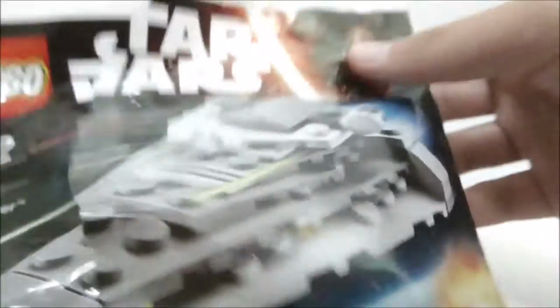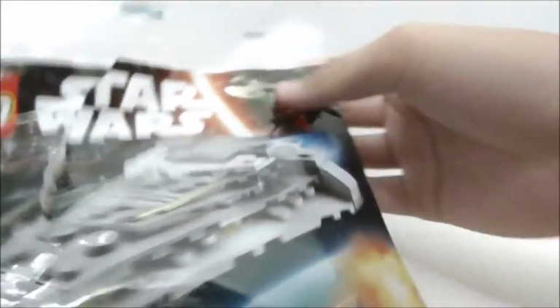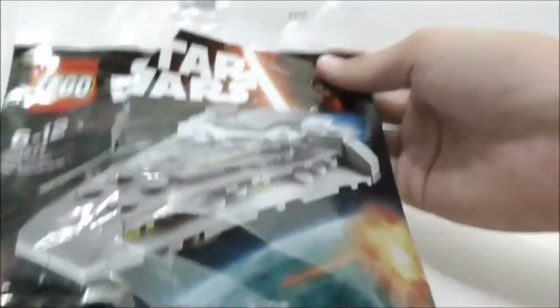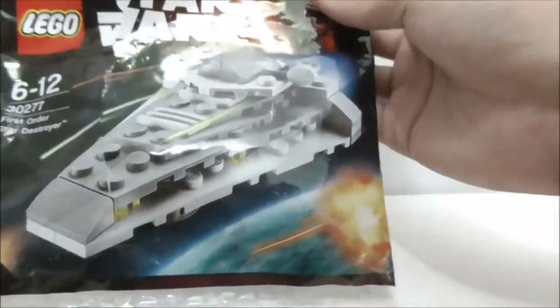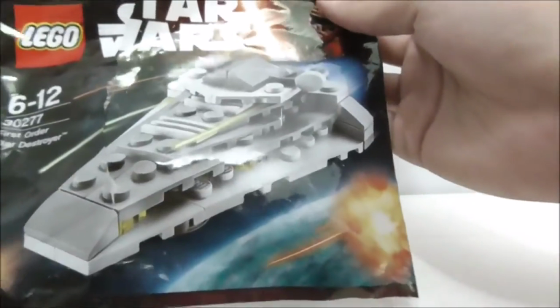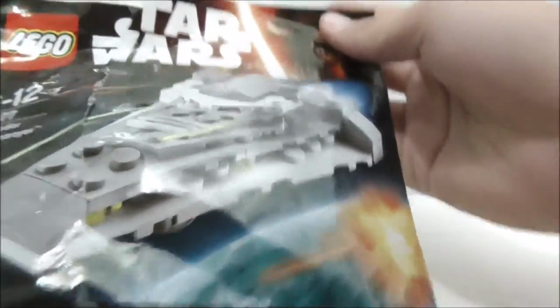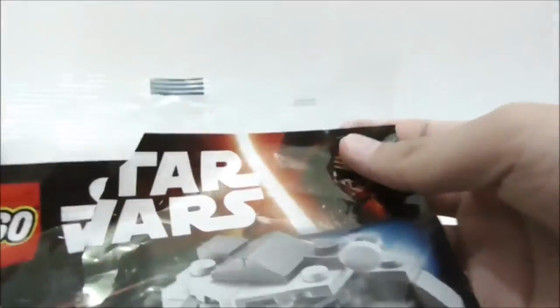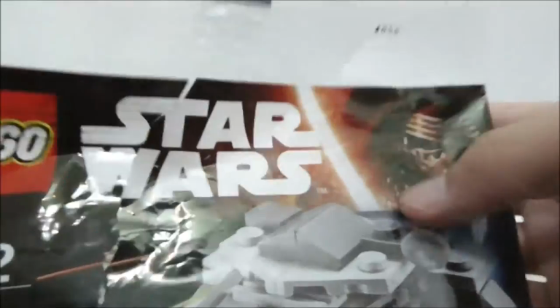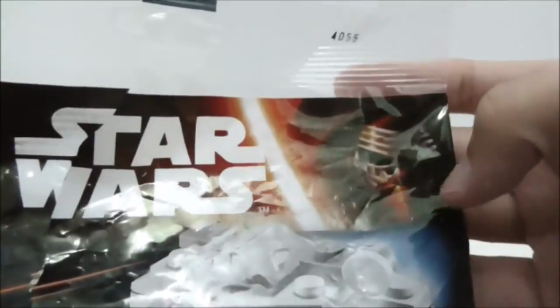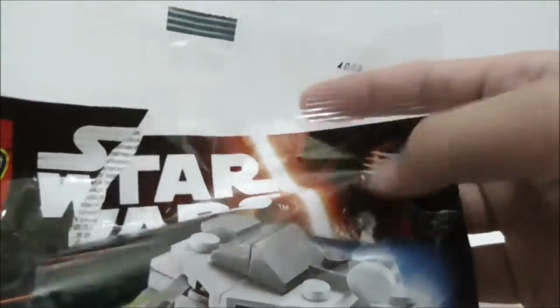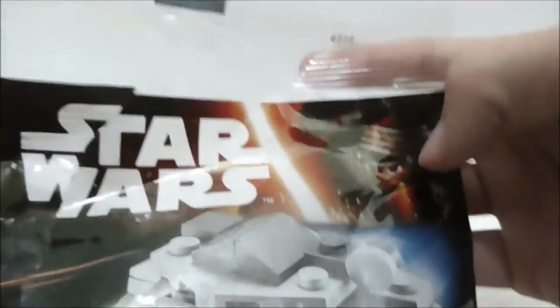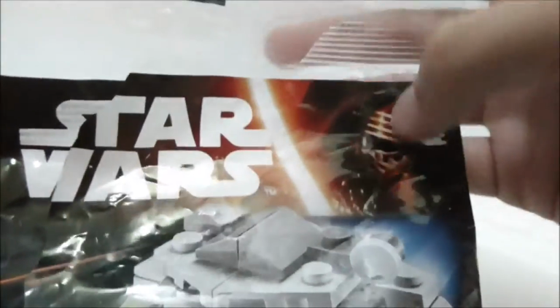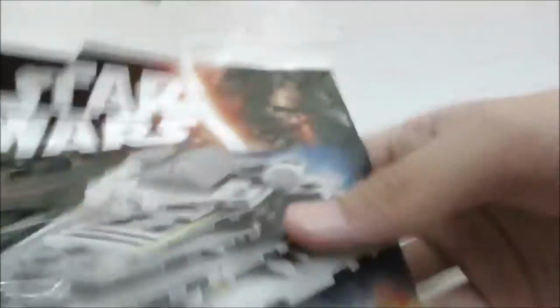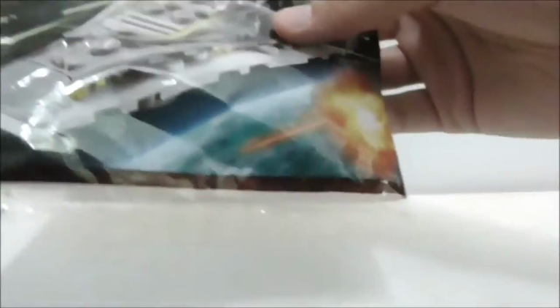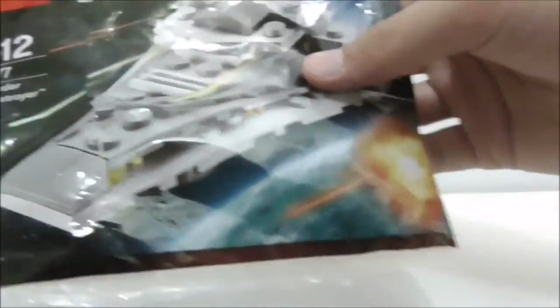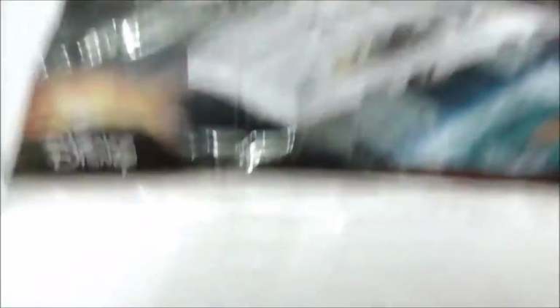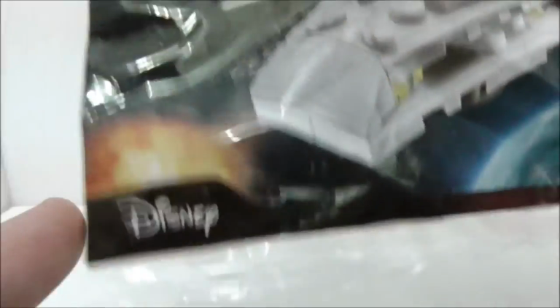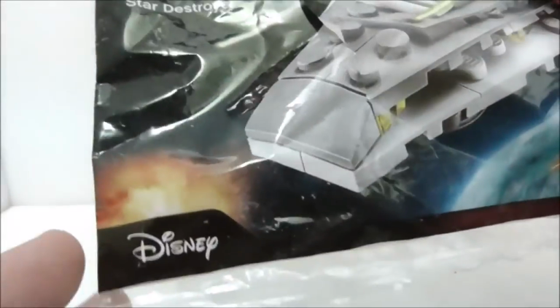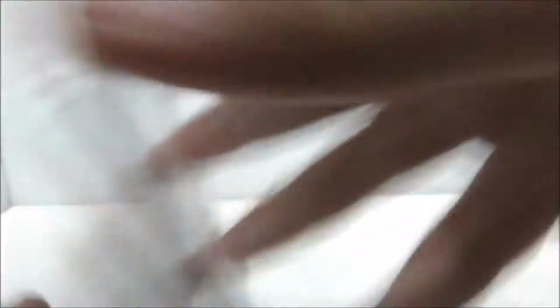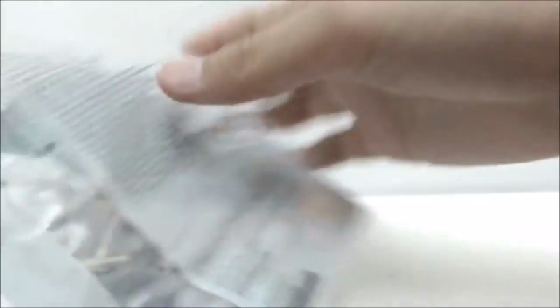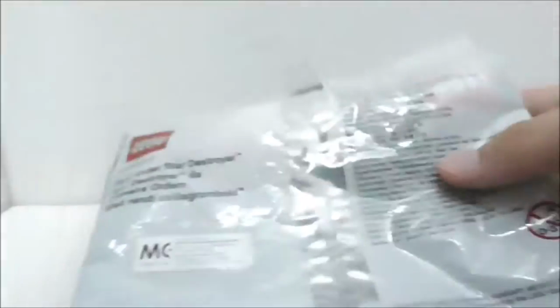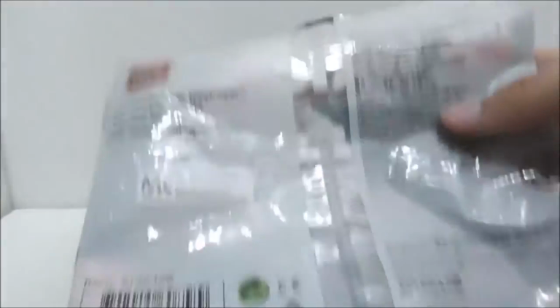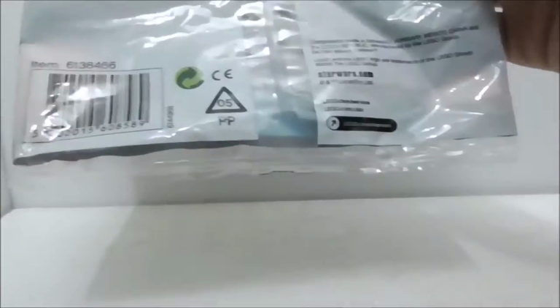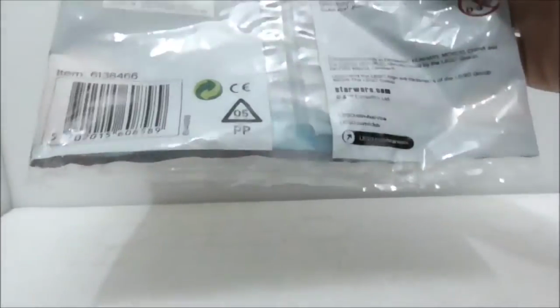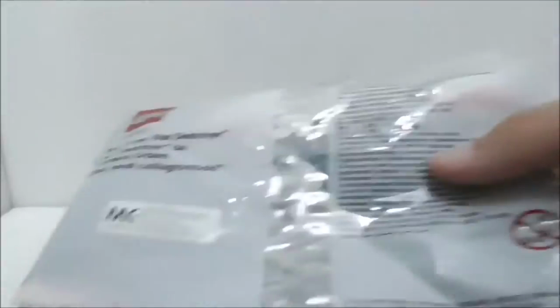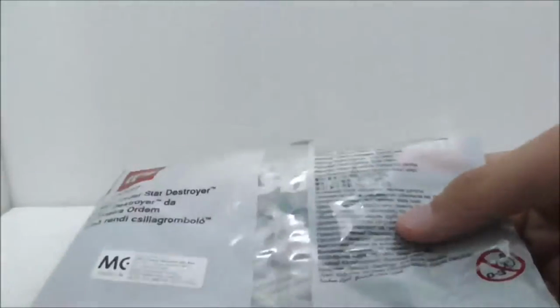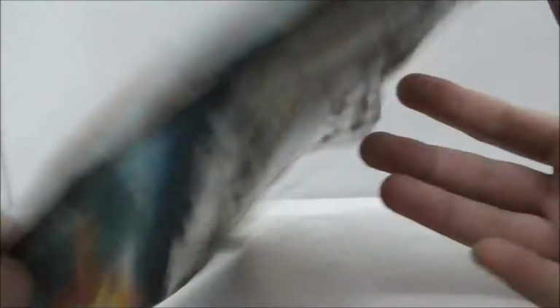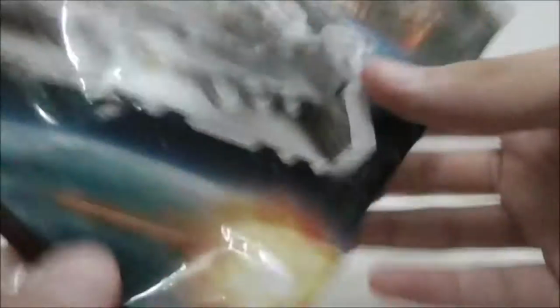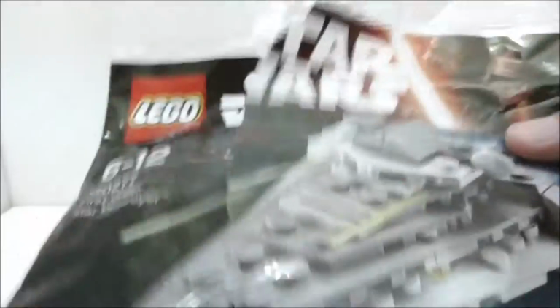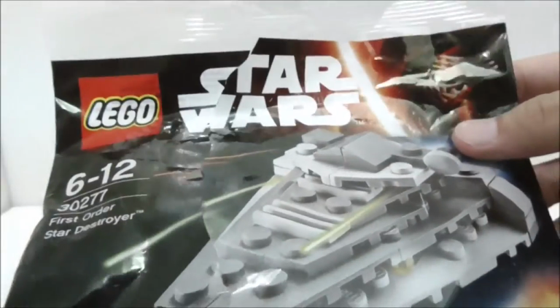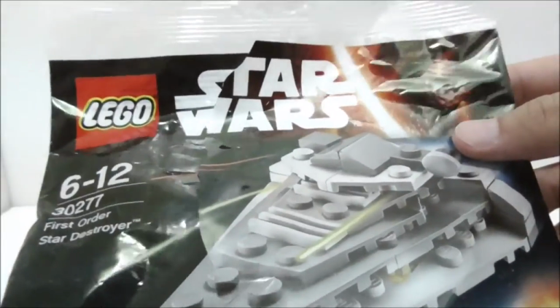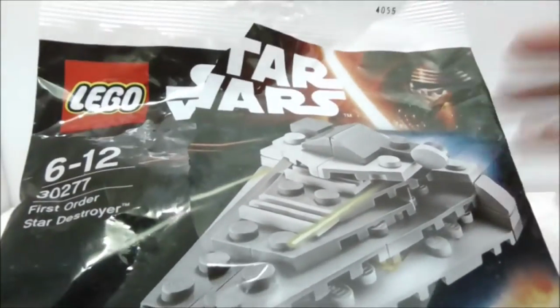You have the Star Destroyer itself, you have the Kylo Ren art, and you have the Disney logo right here. This is the back, and aside from that, that's pretty much it for the packaging.